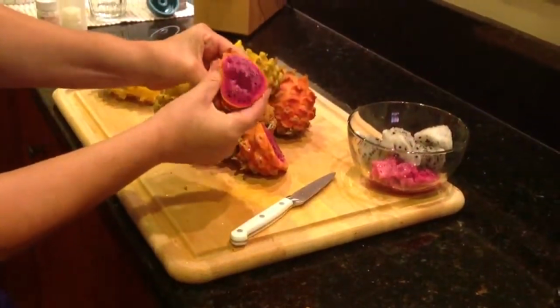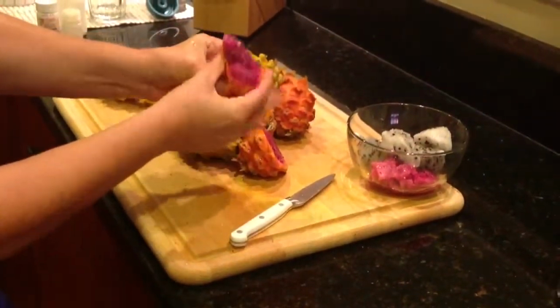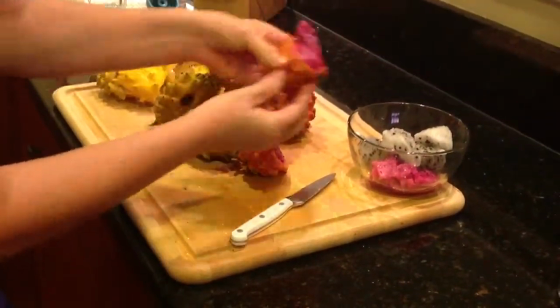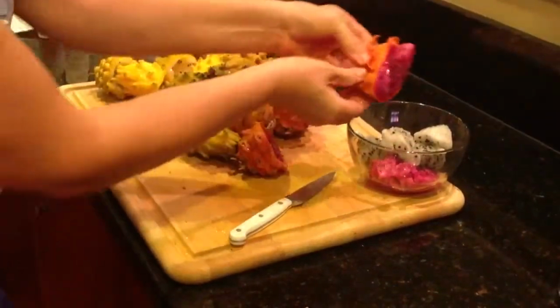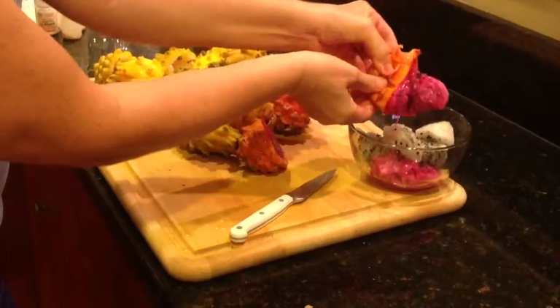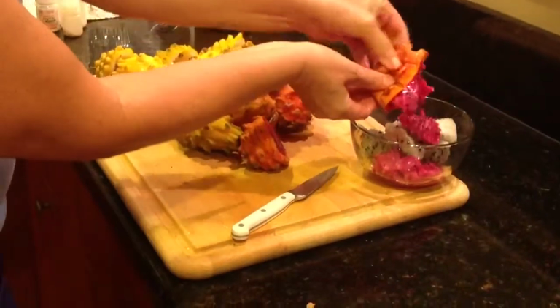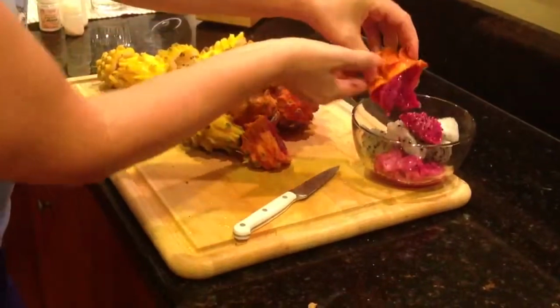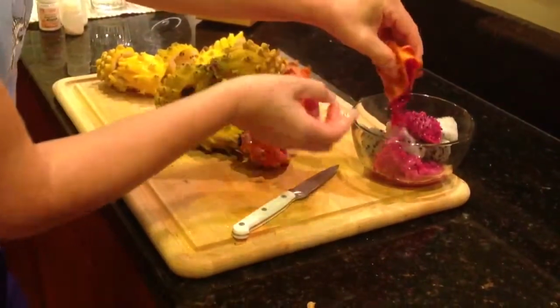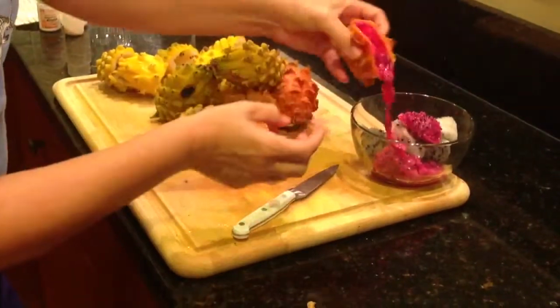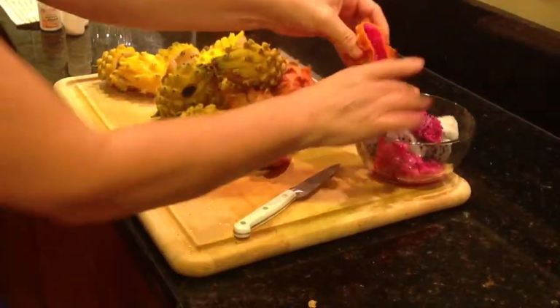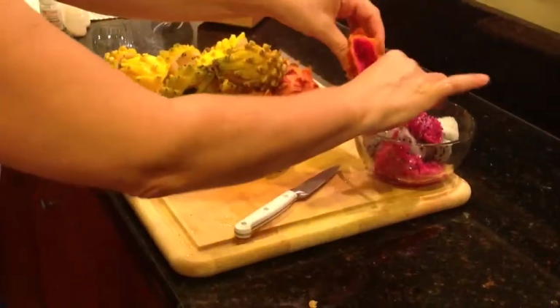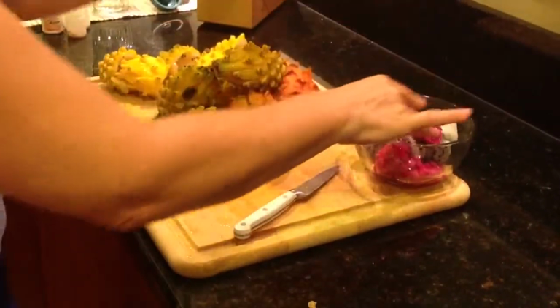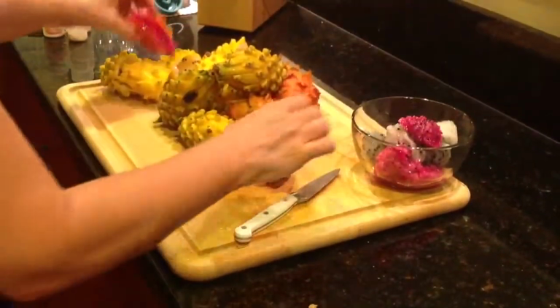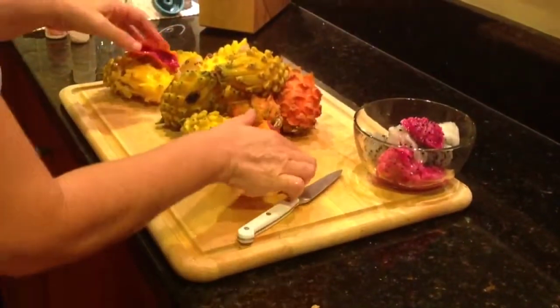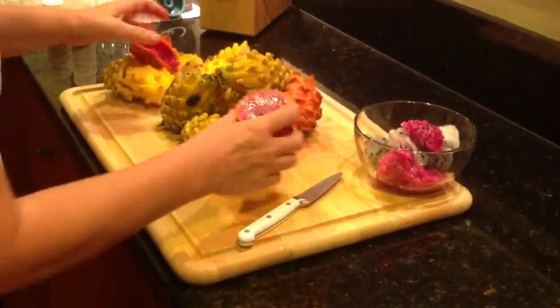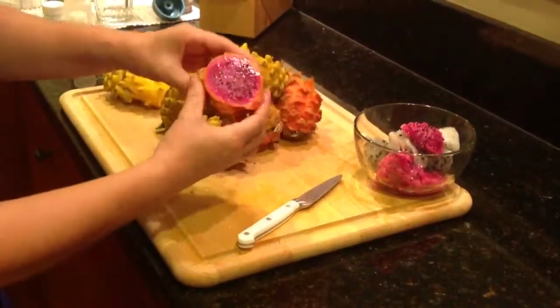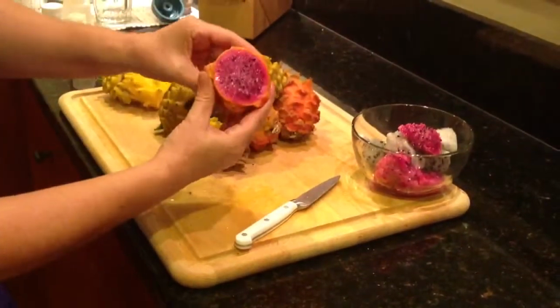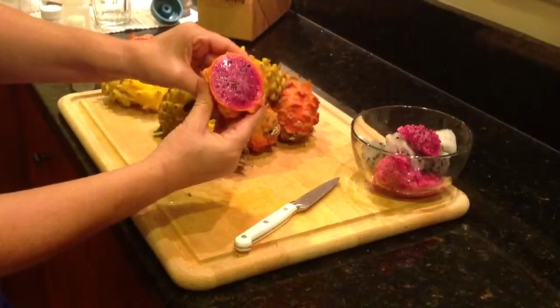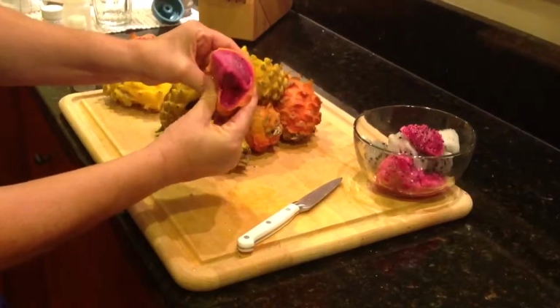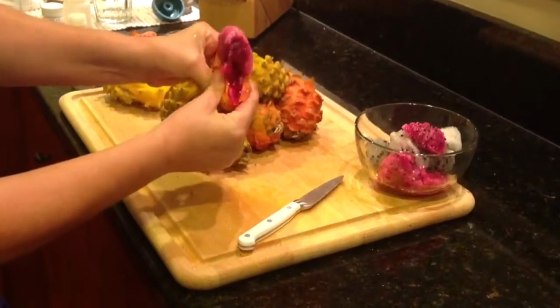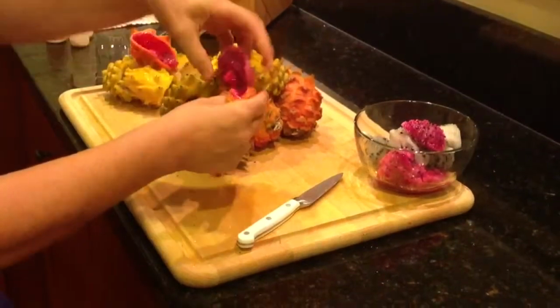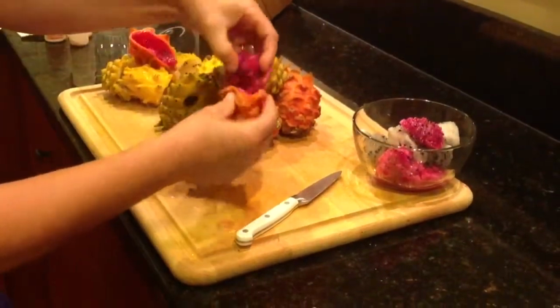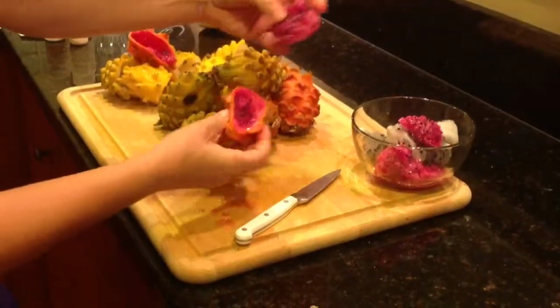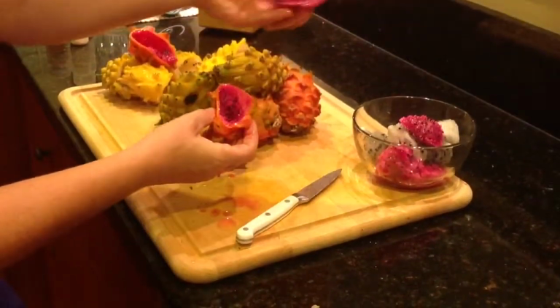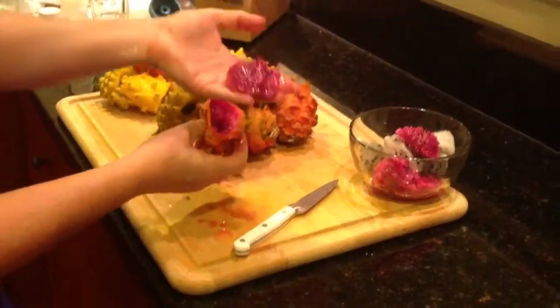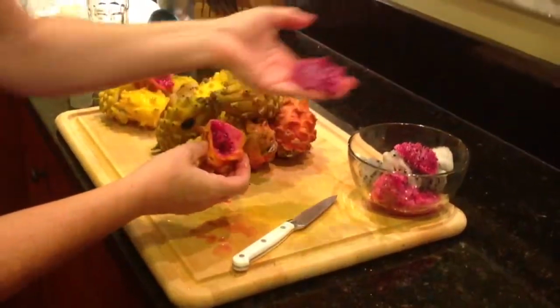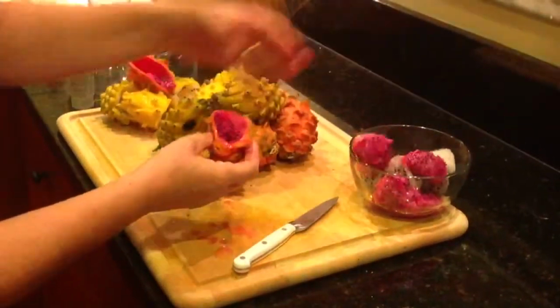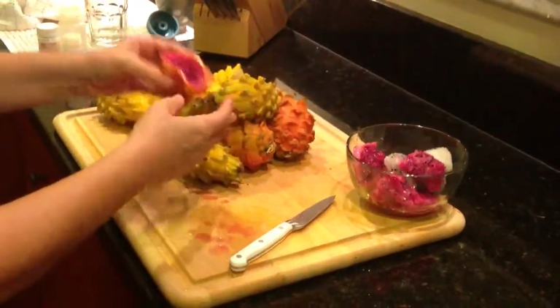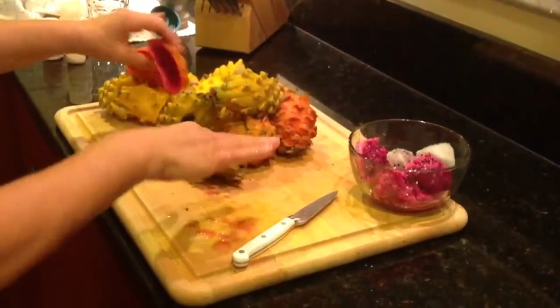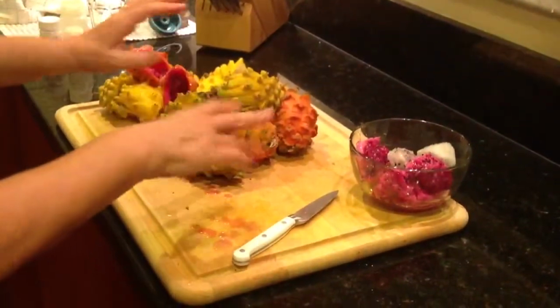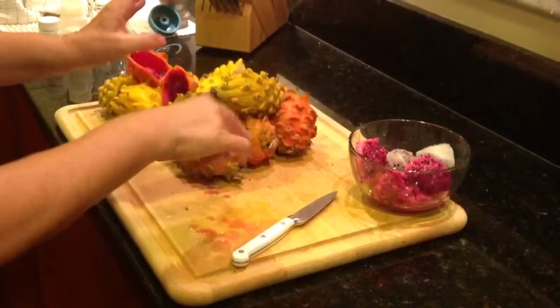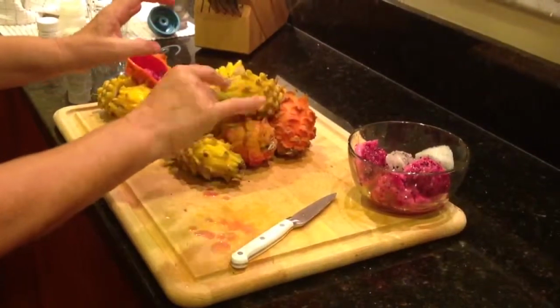When you eat them, you eat the seeds and everything, which, by the way, aren't digestible, so they just go right through. And that's it. Aloha.